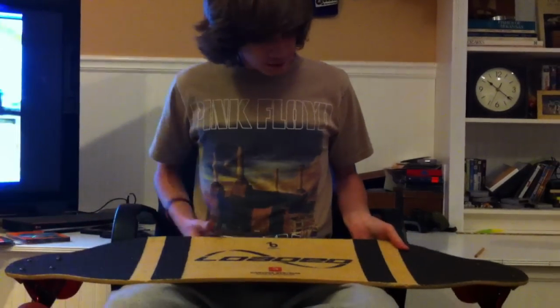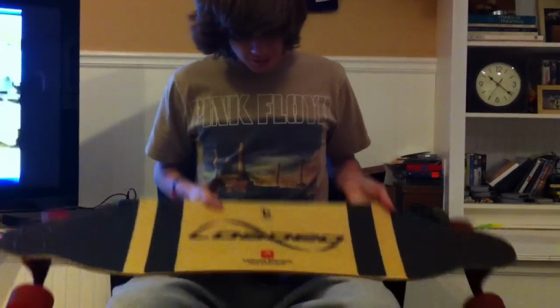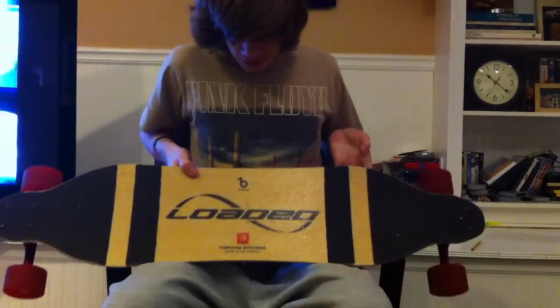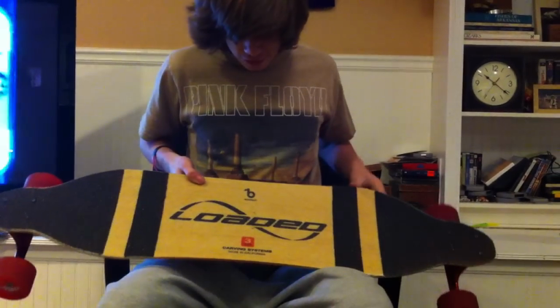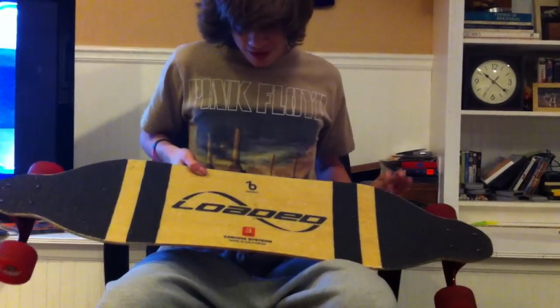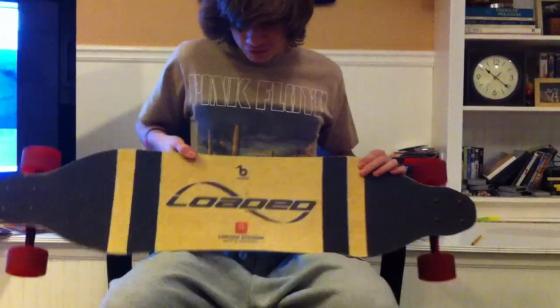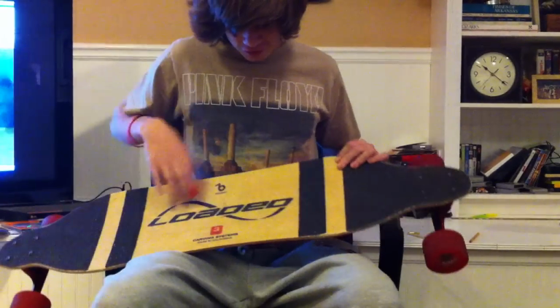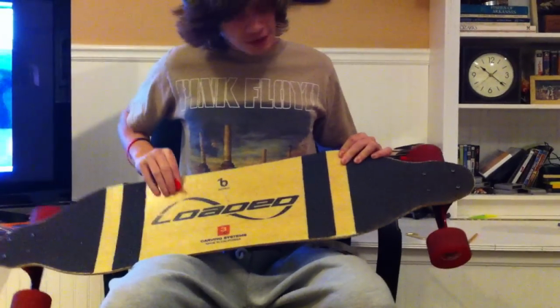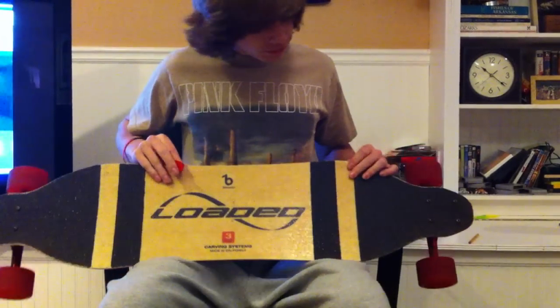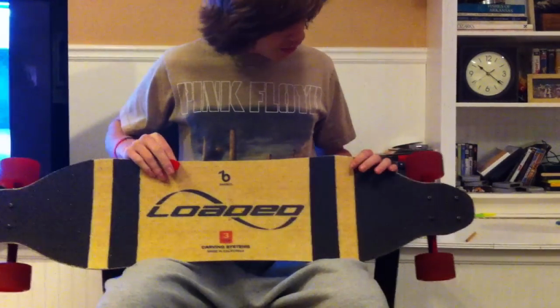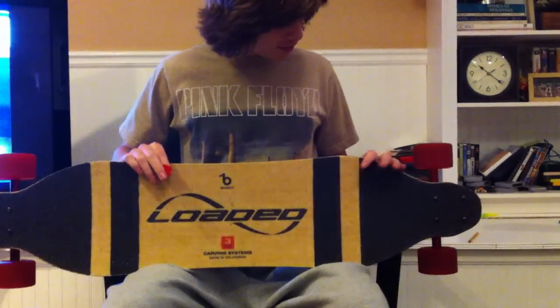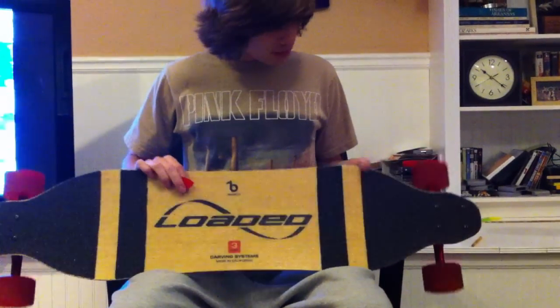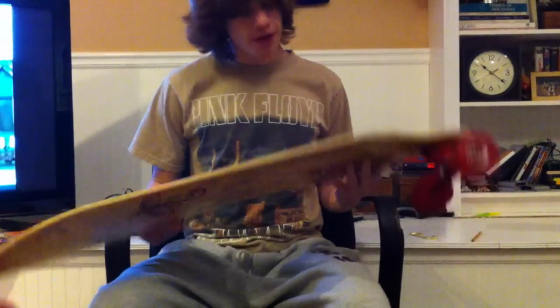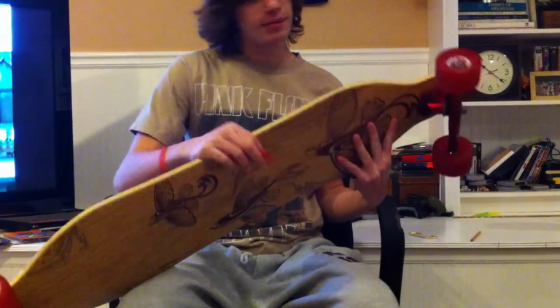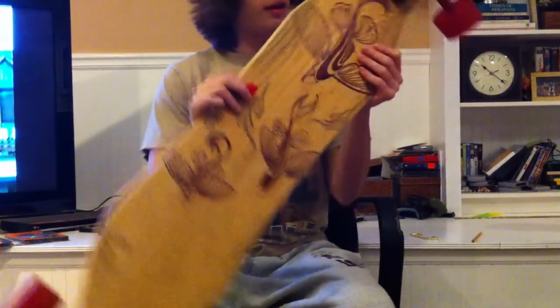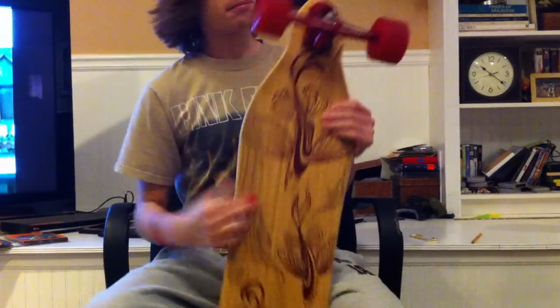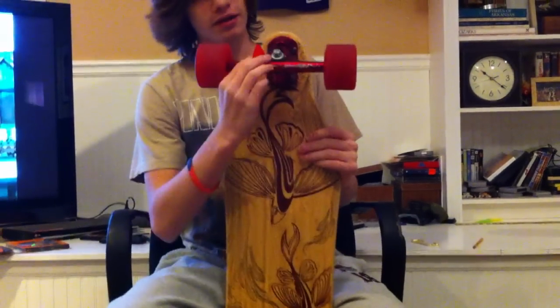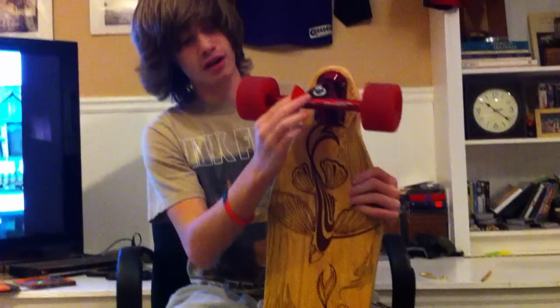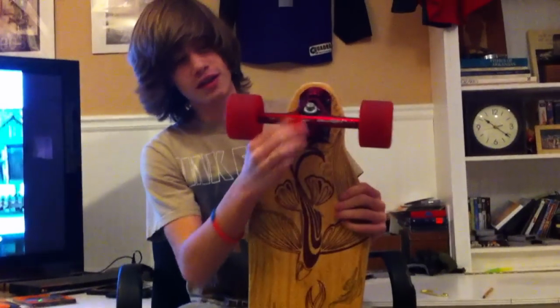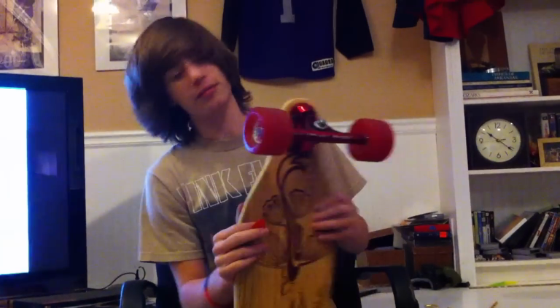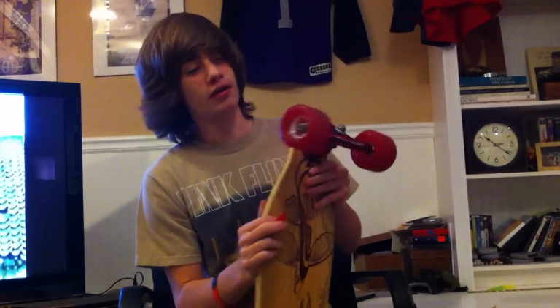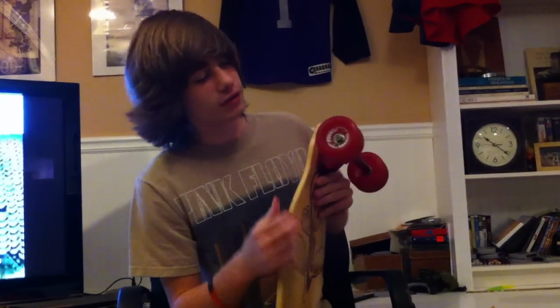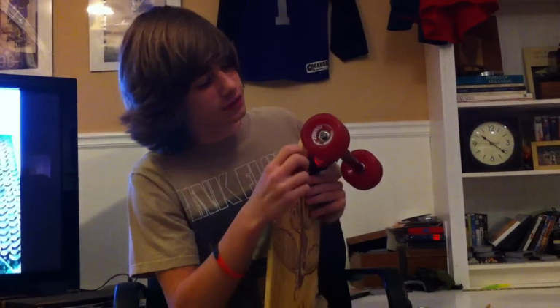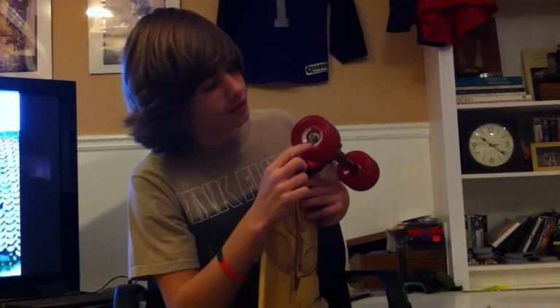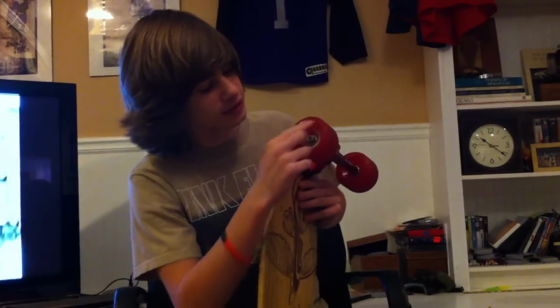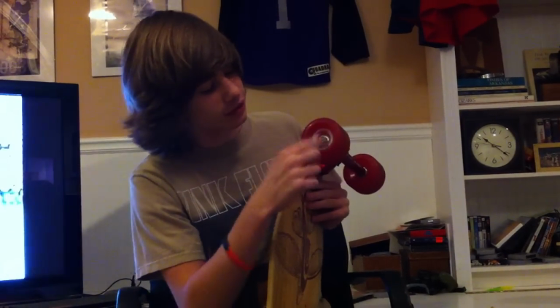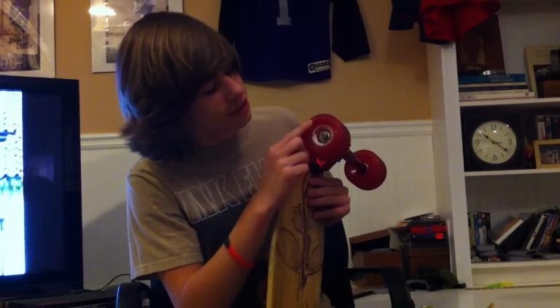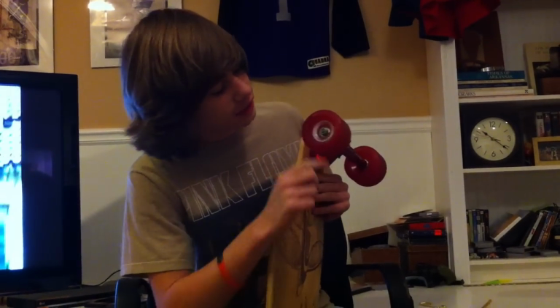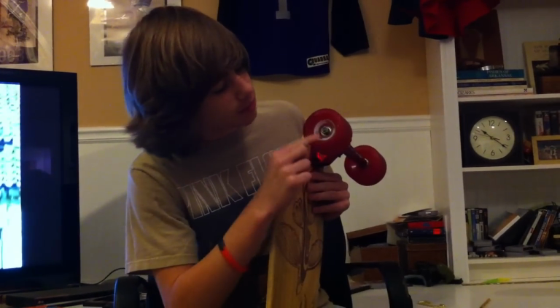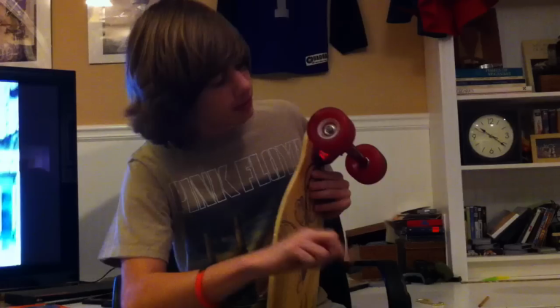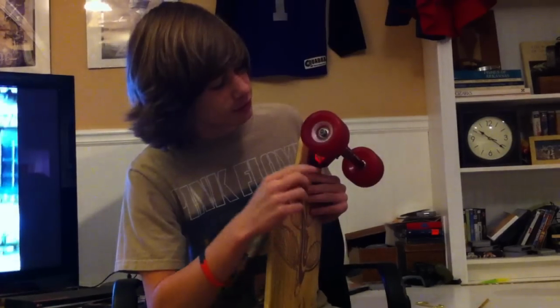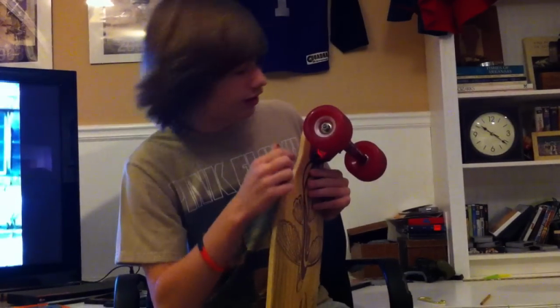In the specs, I have a 38 inch Flex 3 Loaded Vanguard with 180mm Paris trucks, some tunnel funnel wheels — 77mm, 78a — and some Biltin bearings. Pretty nice.